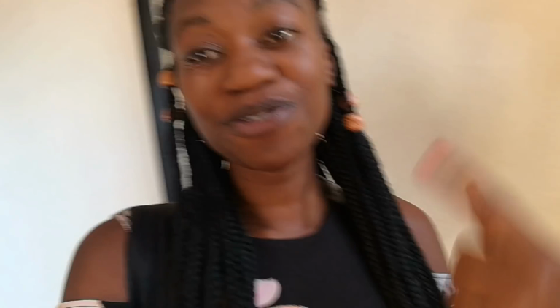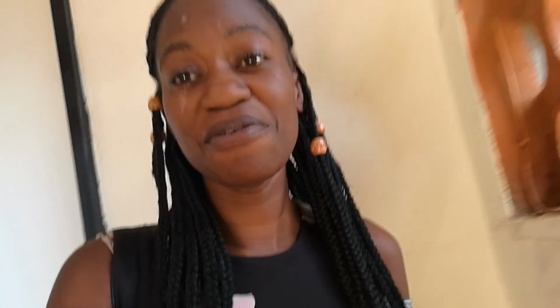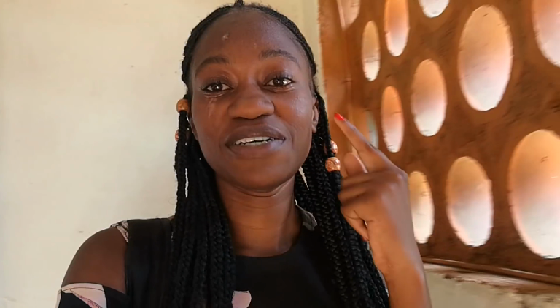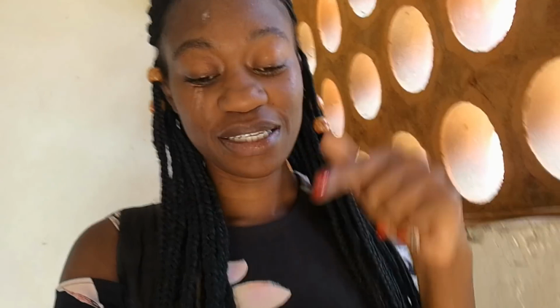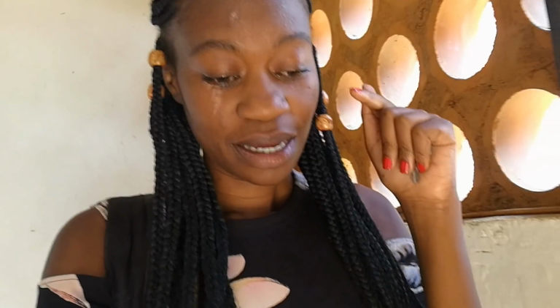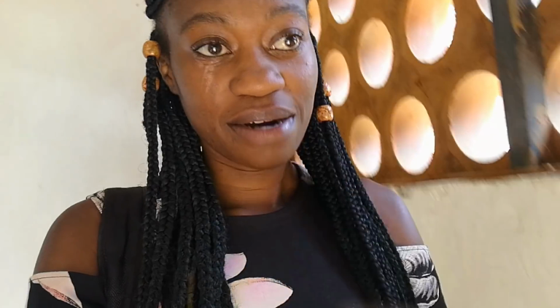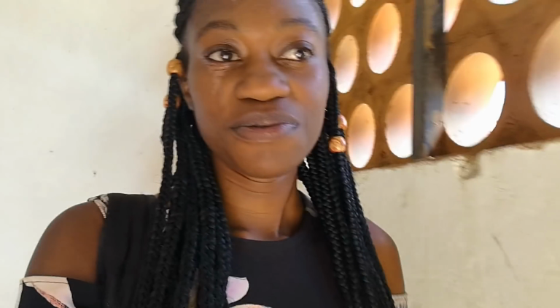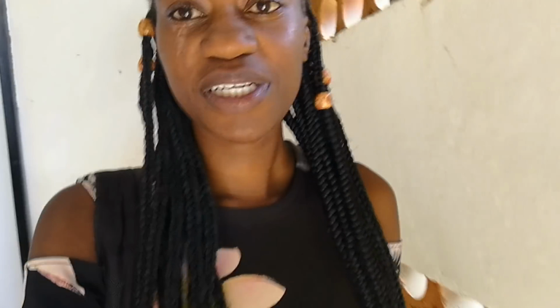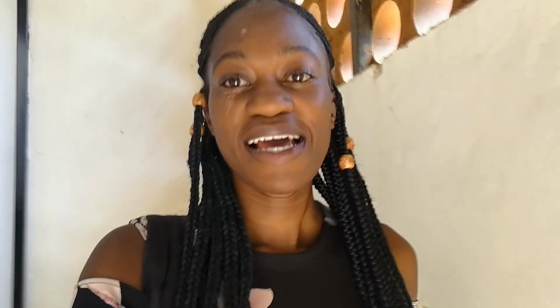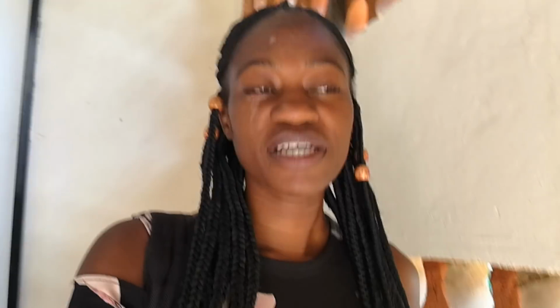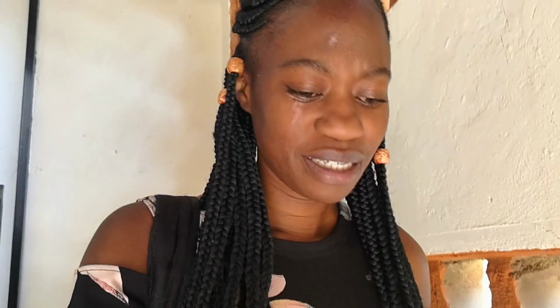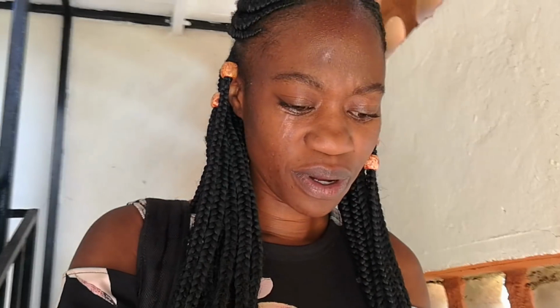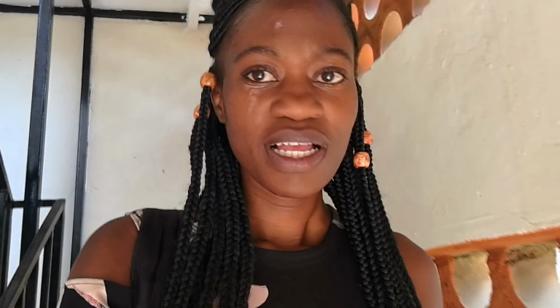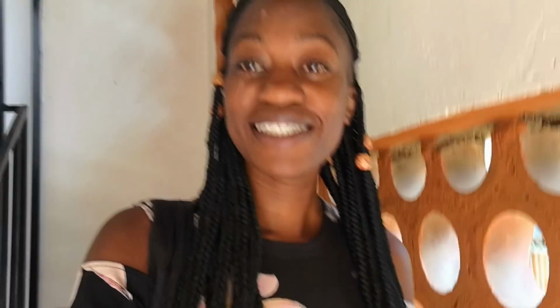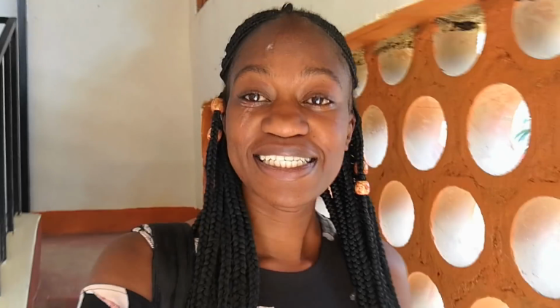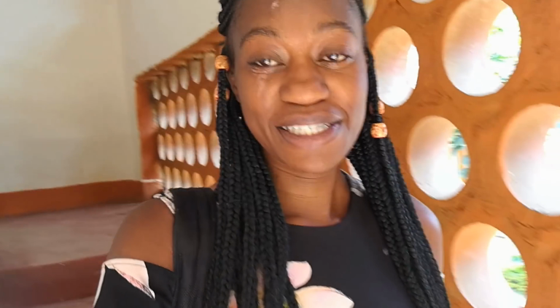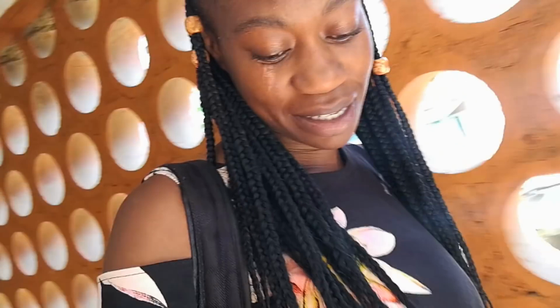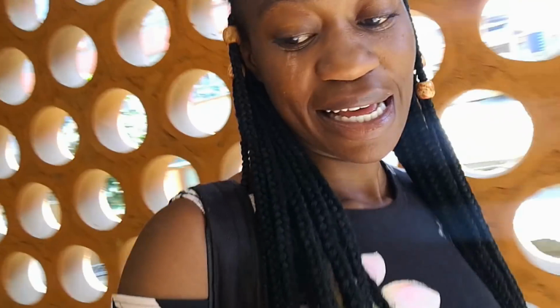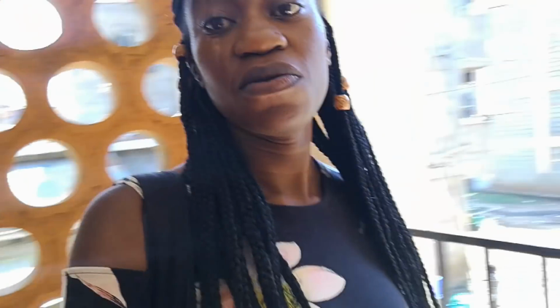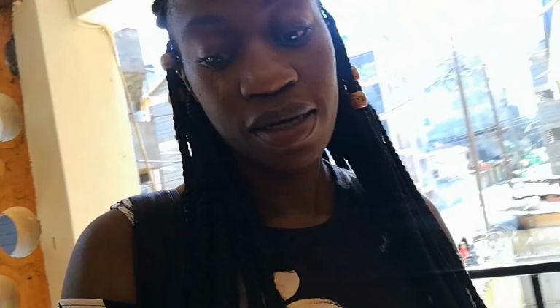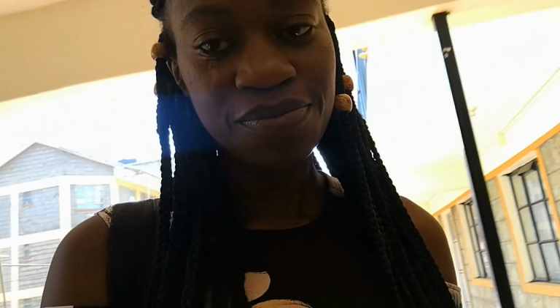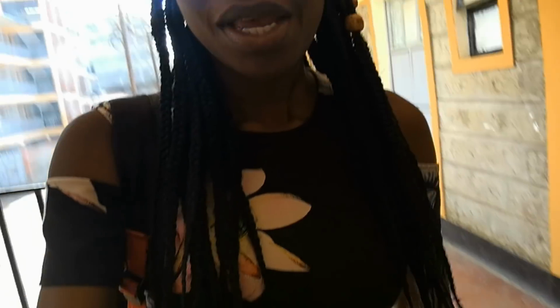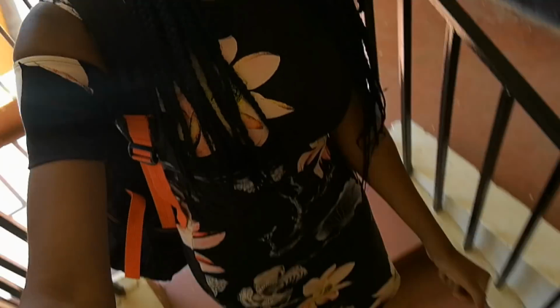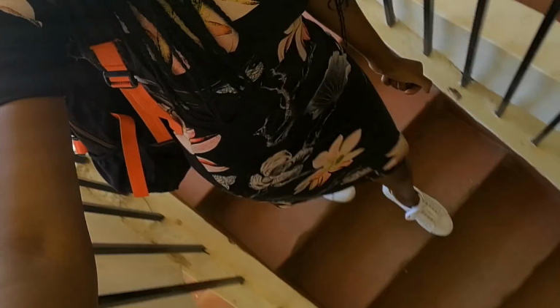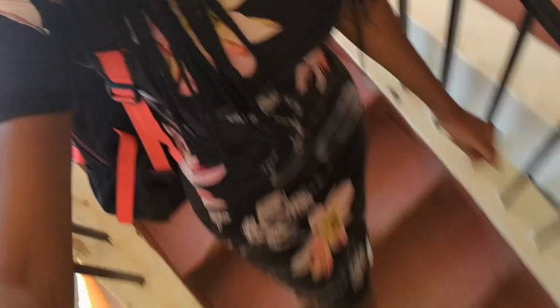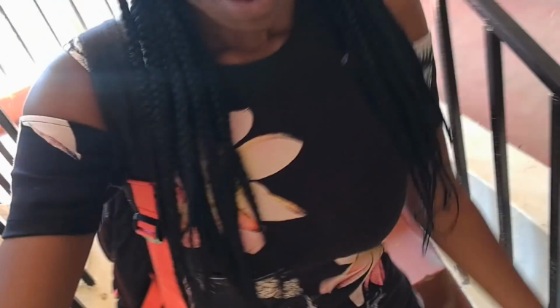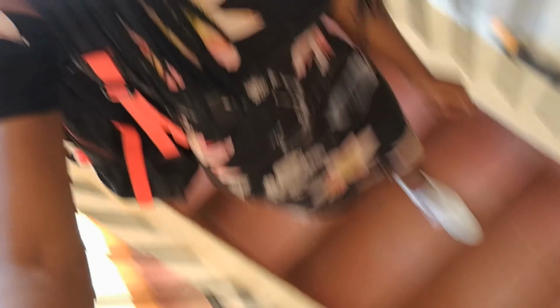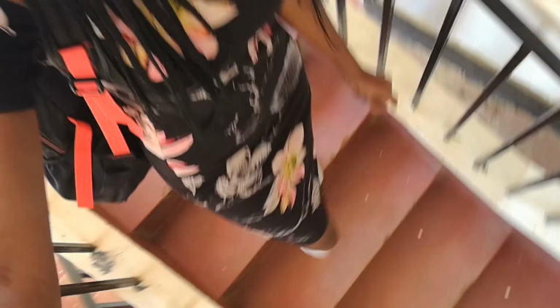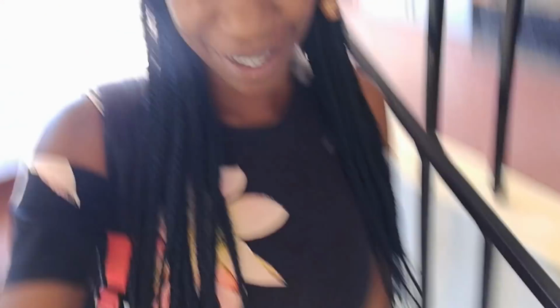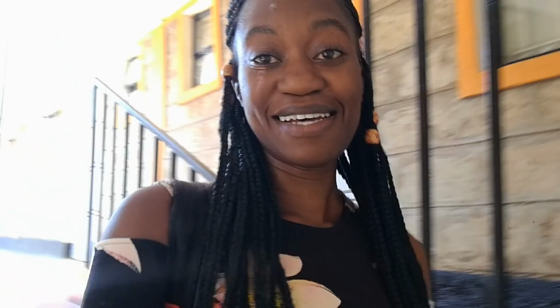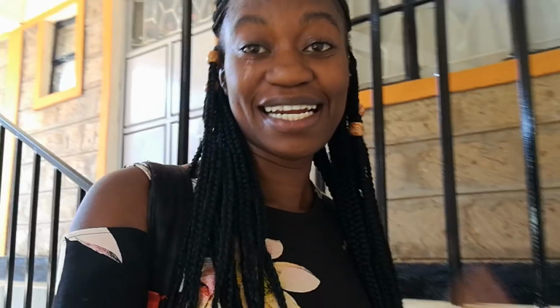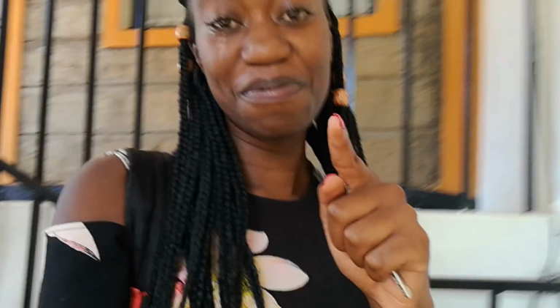Today I want to take you guys around with me and show you guys what a typical electrical engineering student's day looks like. Also, I'm wearing a dress, which is a very rare phenomenon.